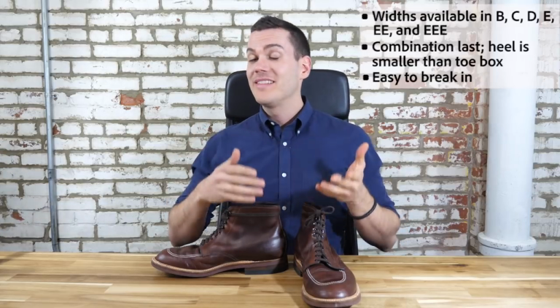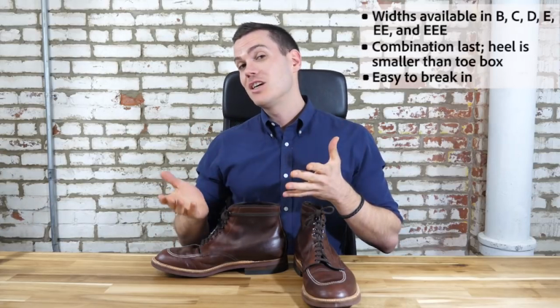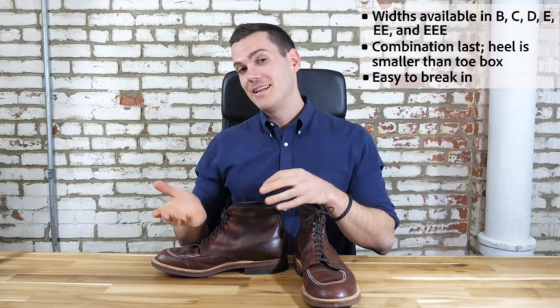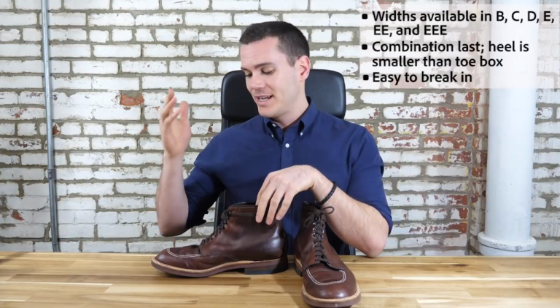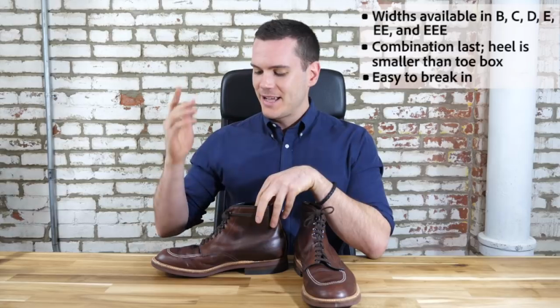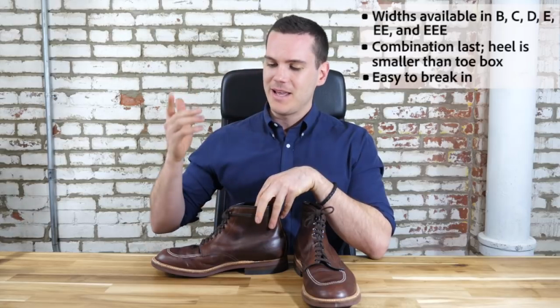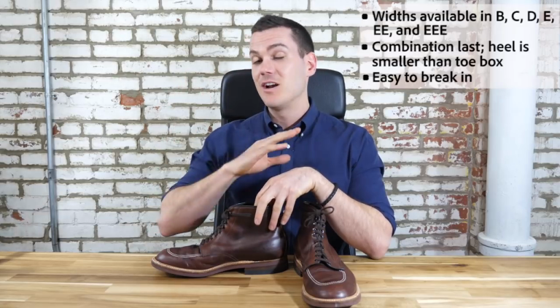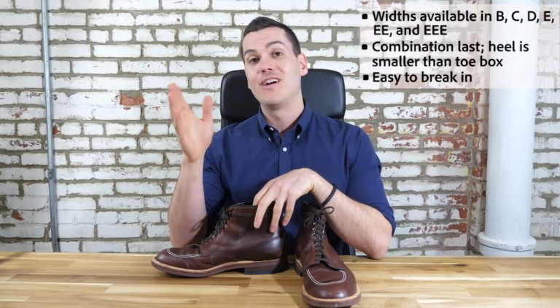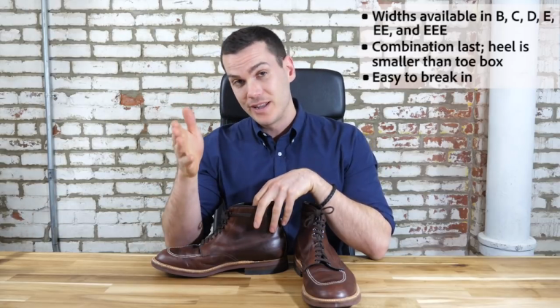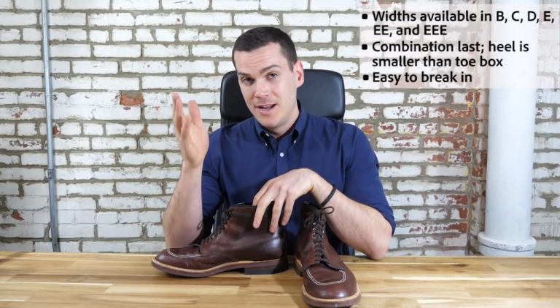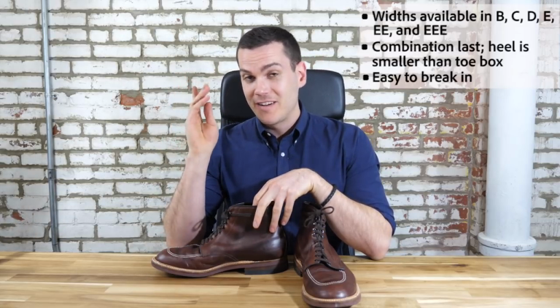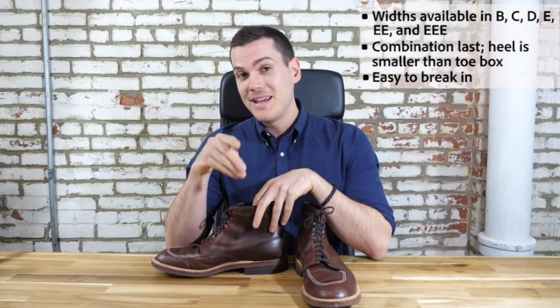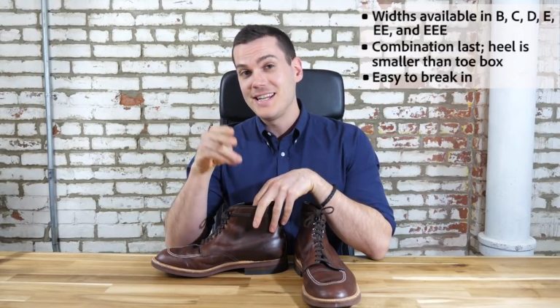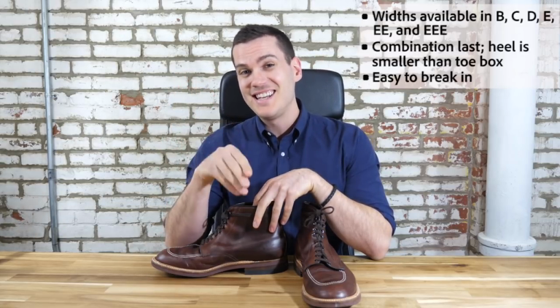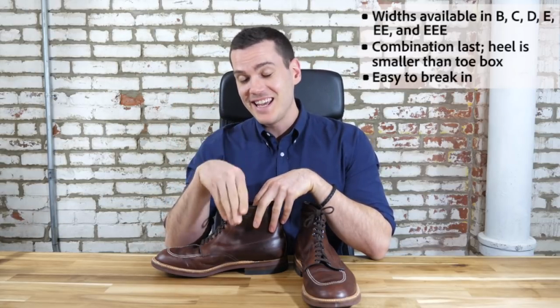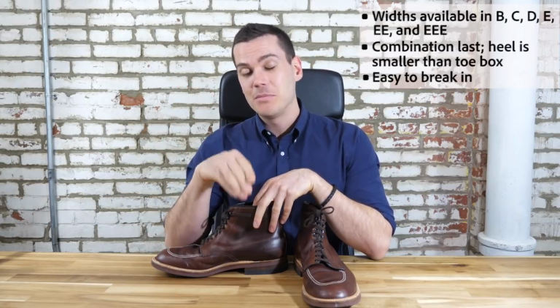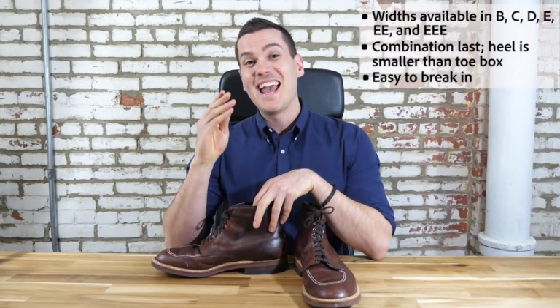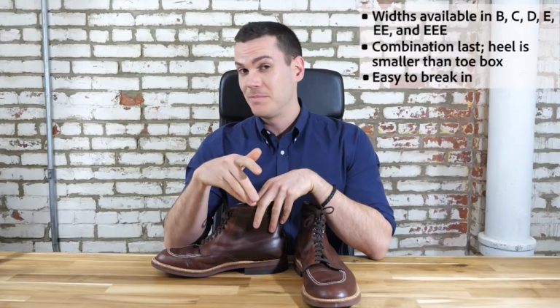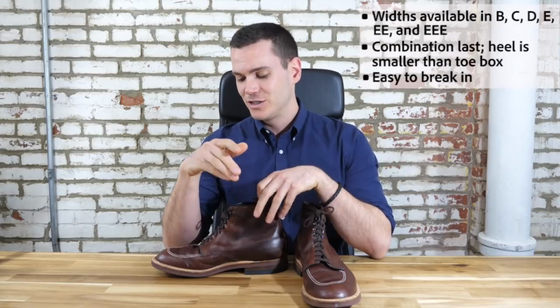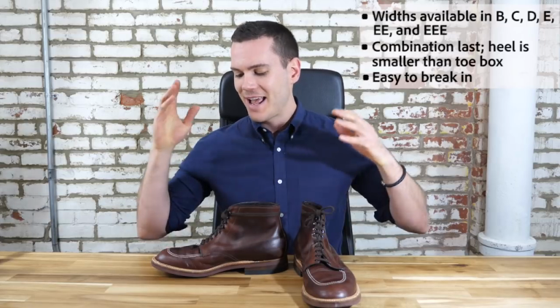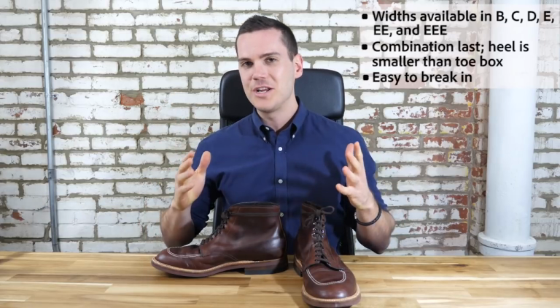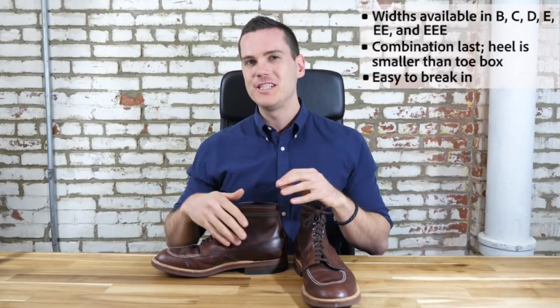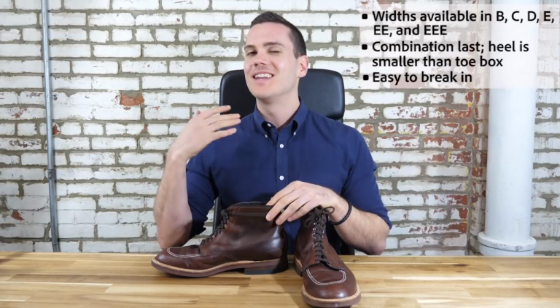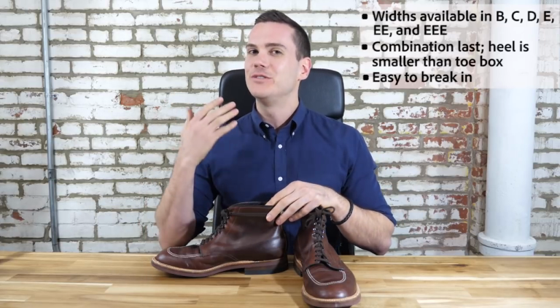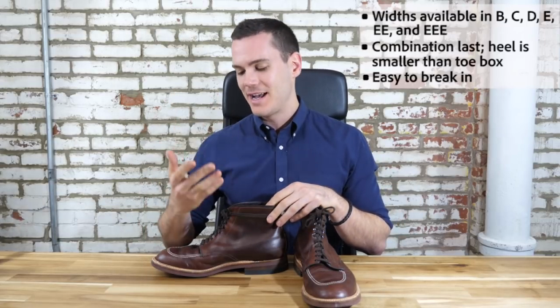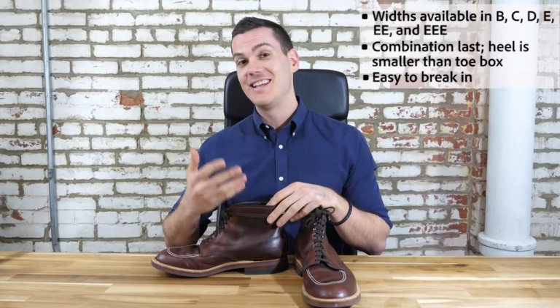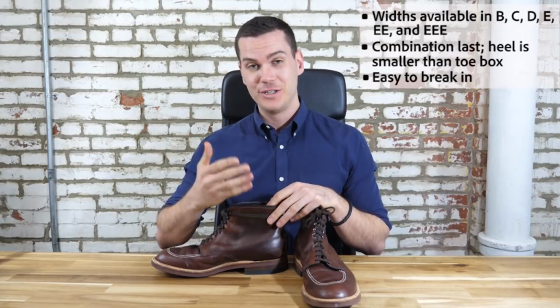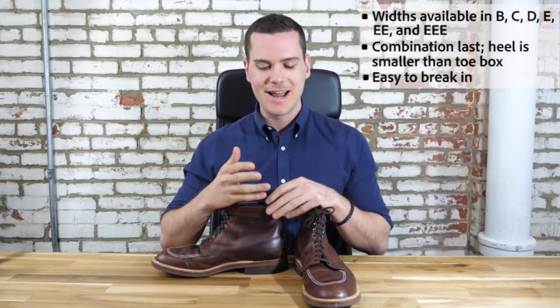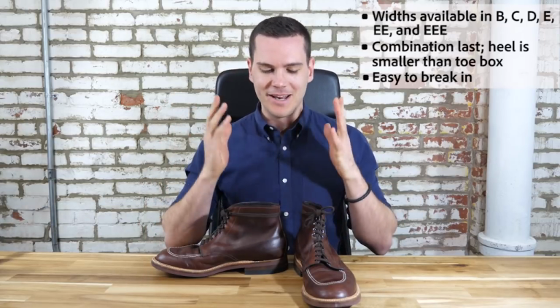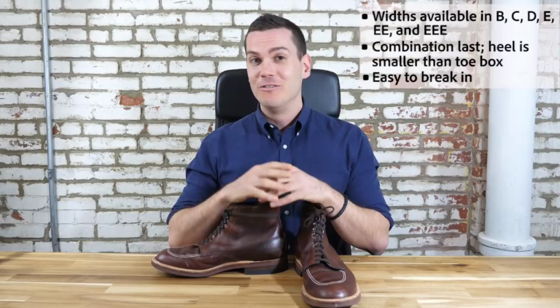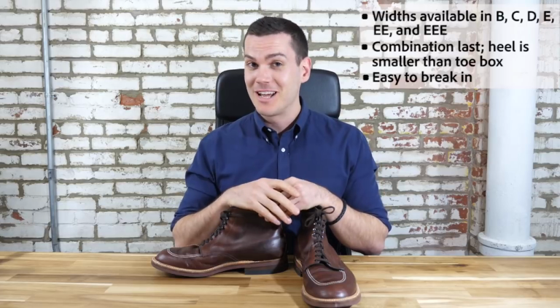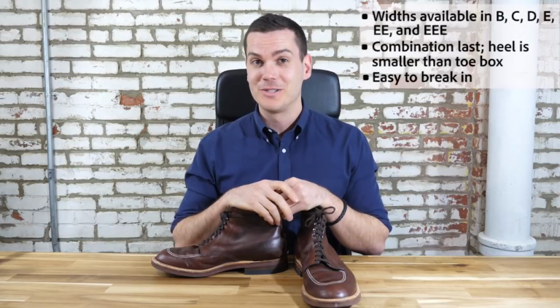One thing that is good about the Indies though is that they come in a very wide variety of widths — B, C, D, E, double E, and triple E. So no matter how wide your foot is, you are likely to find an Indie that fits you just right, but you really want to try them on in store.